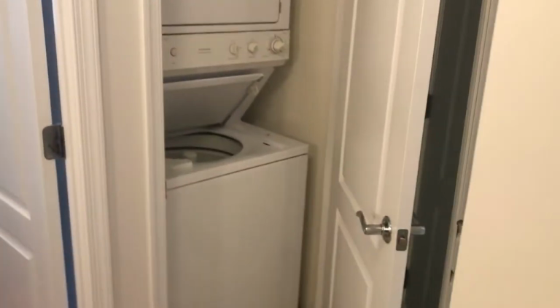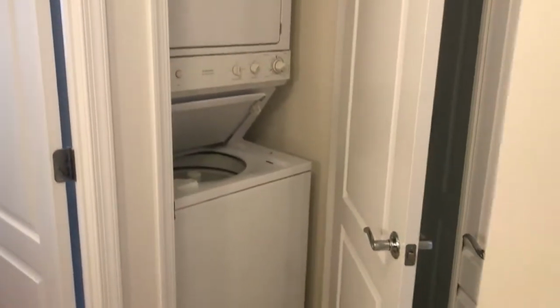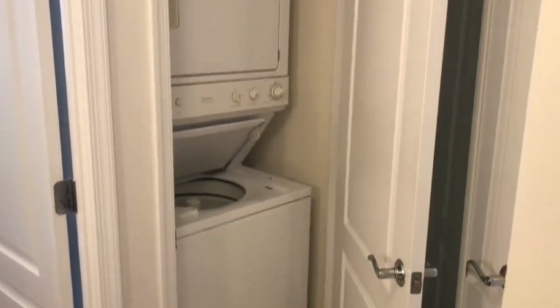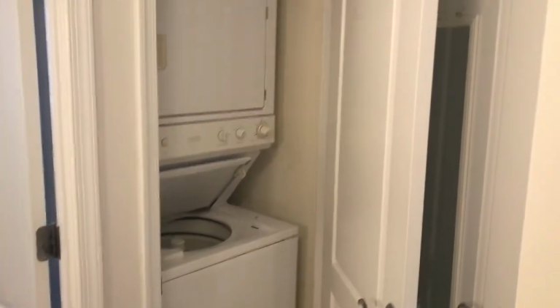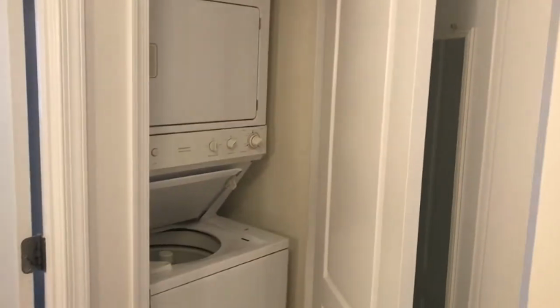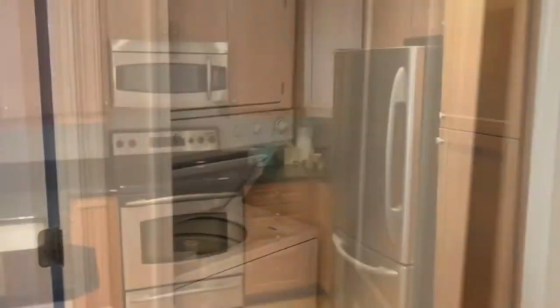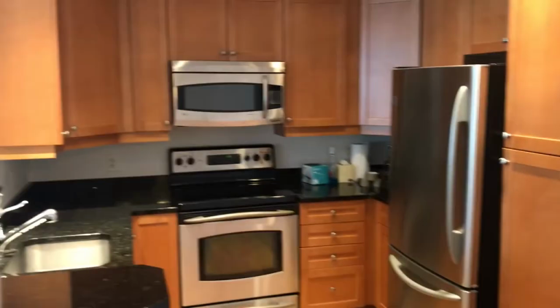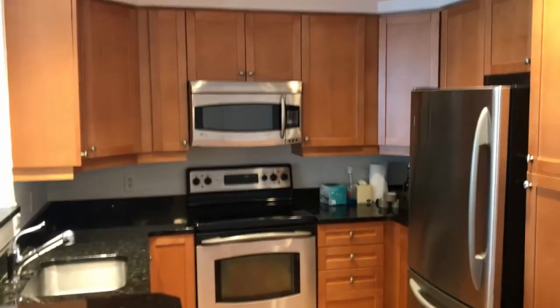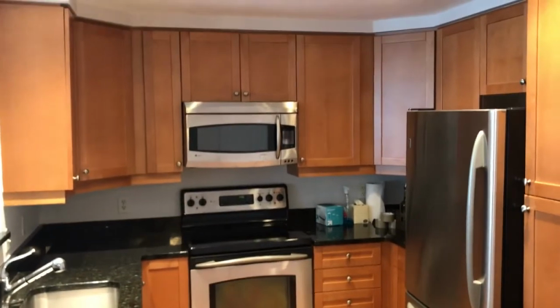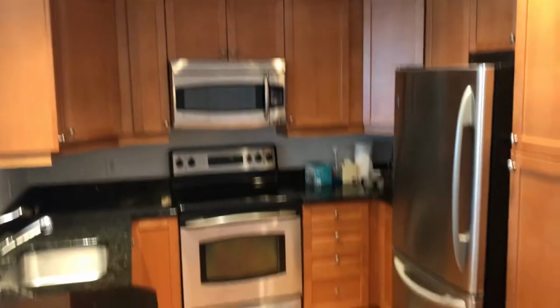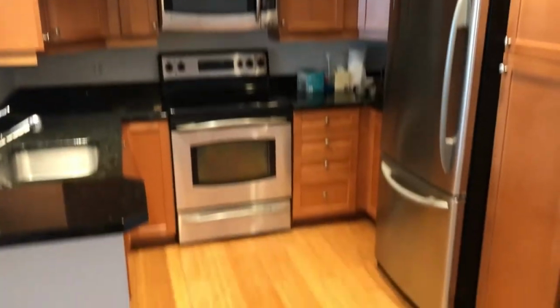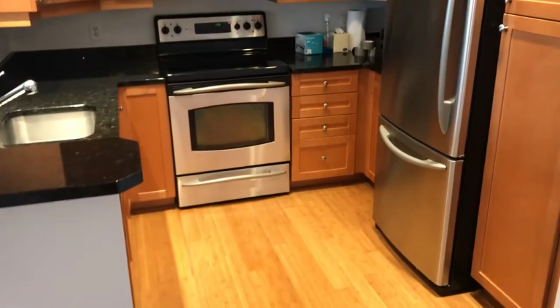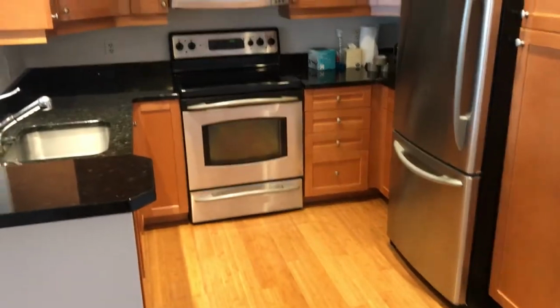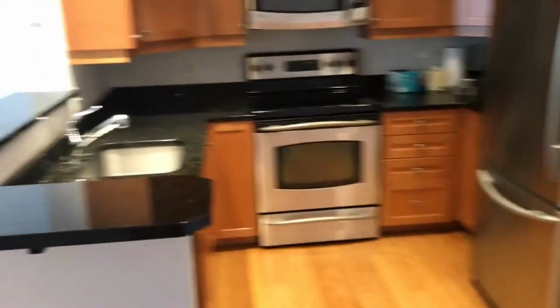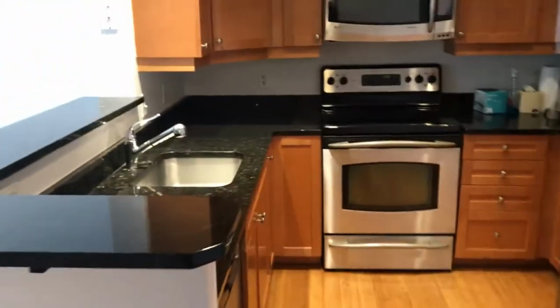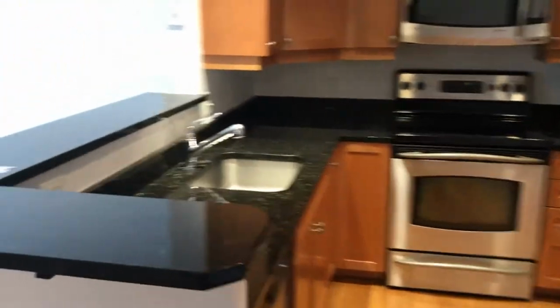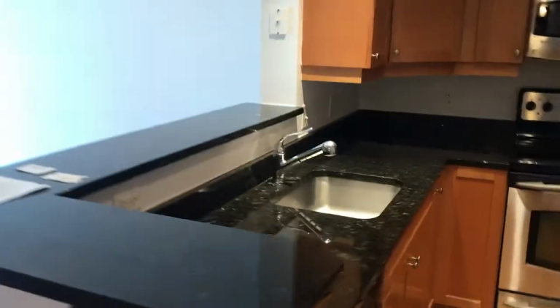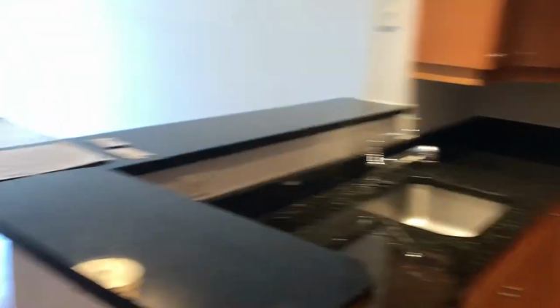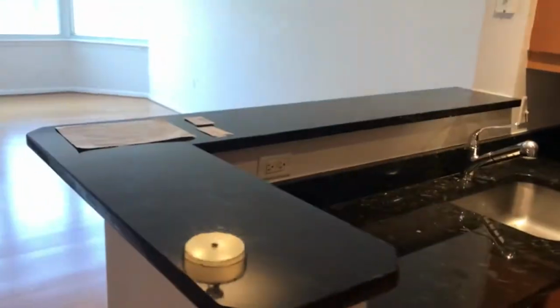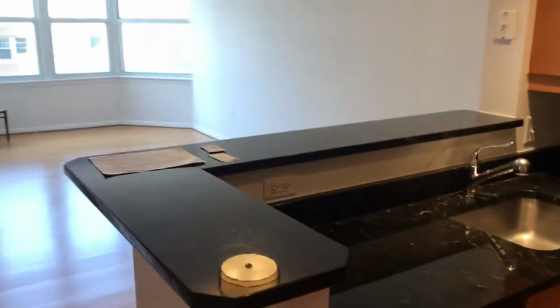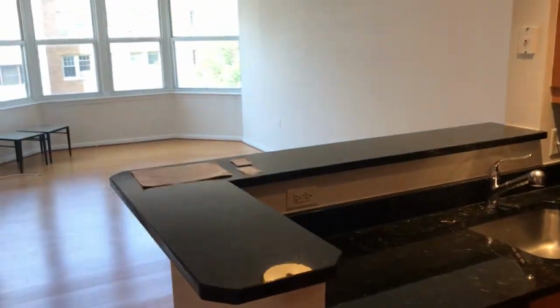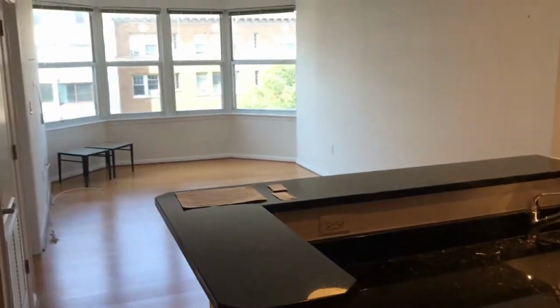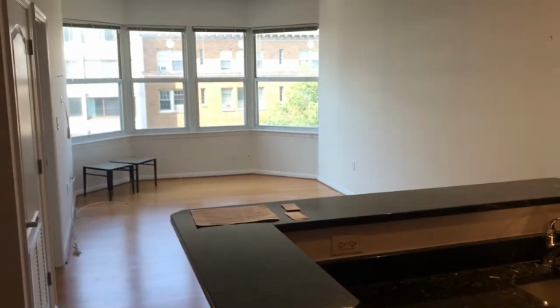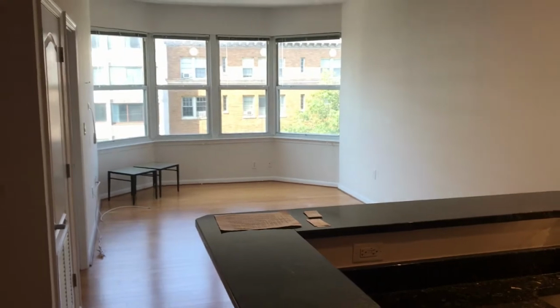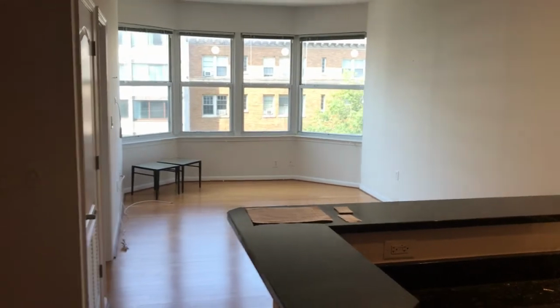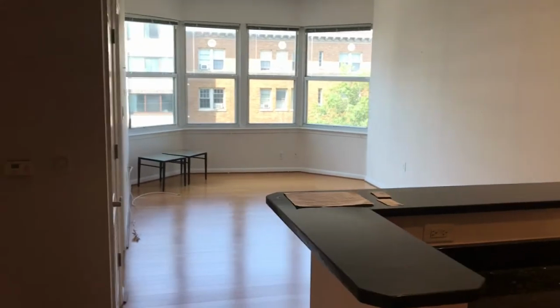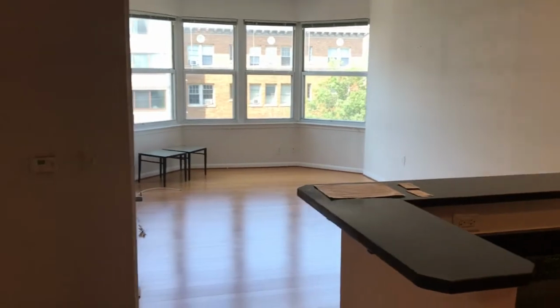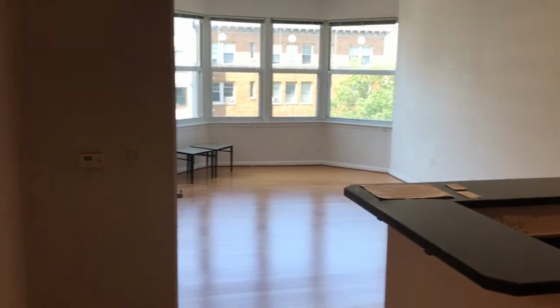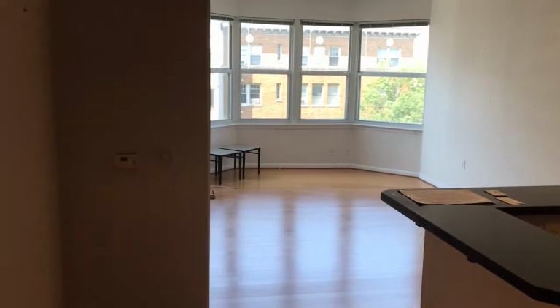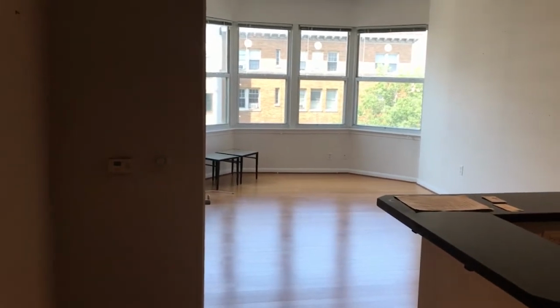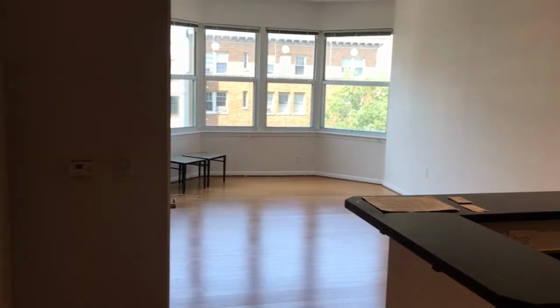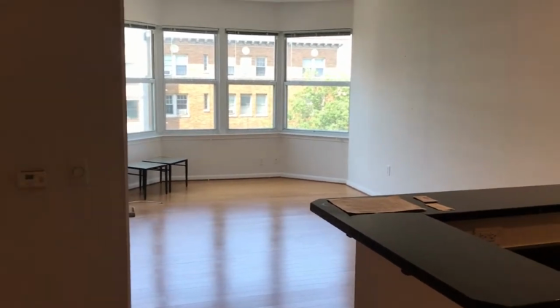Bonus — it's 1111 11th Street and it's for rent, available now. Totally easy to show.